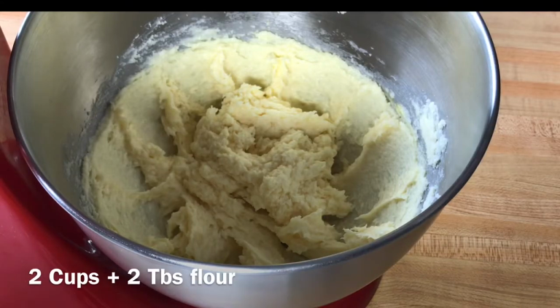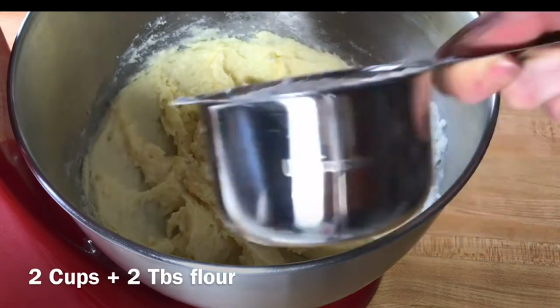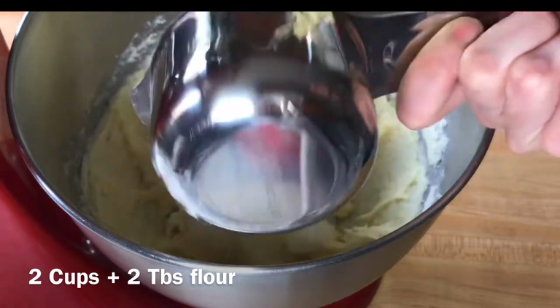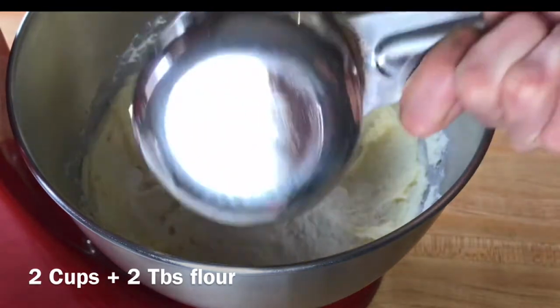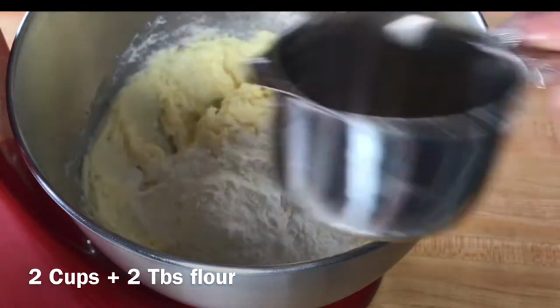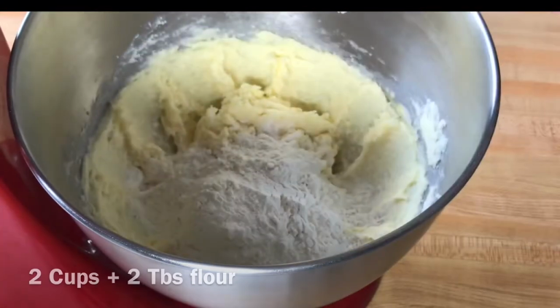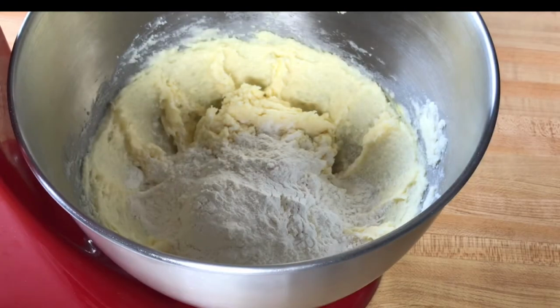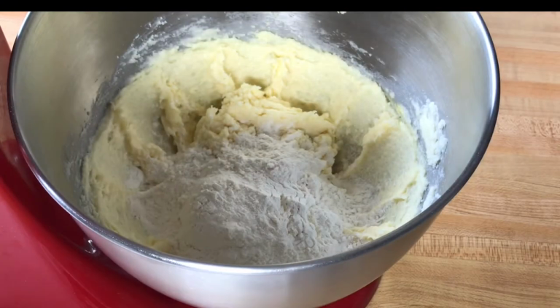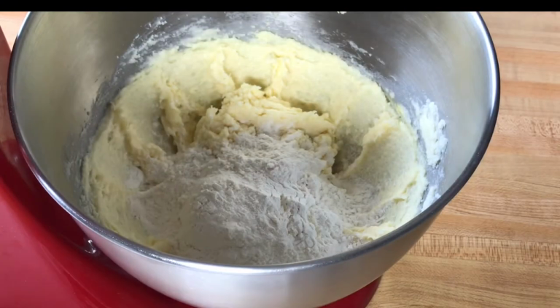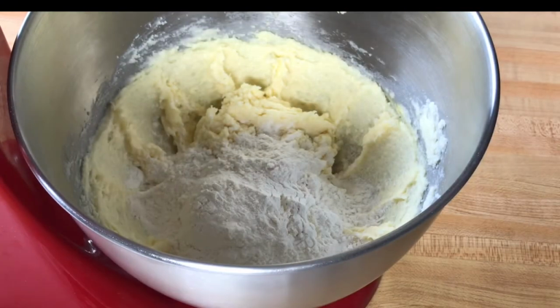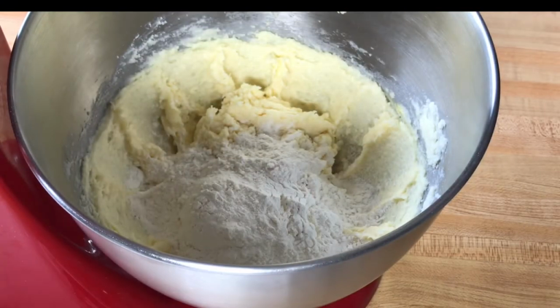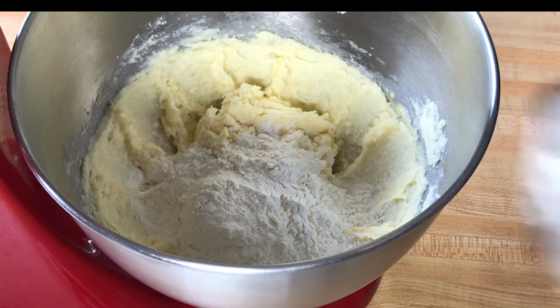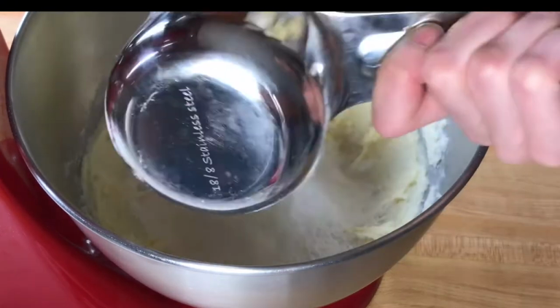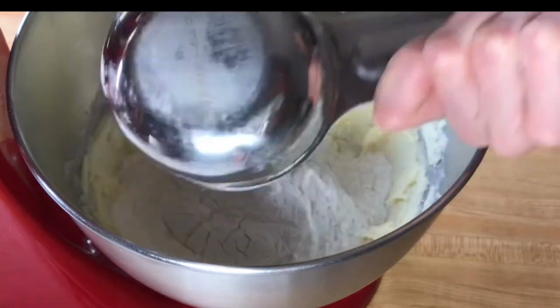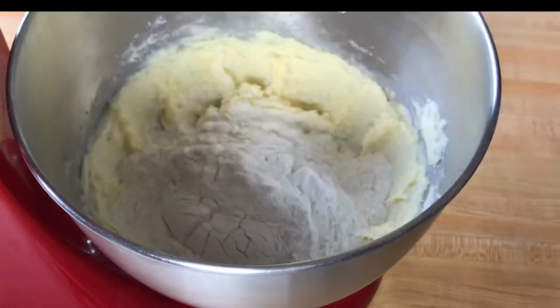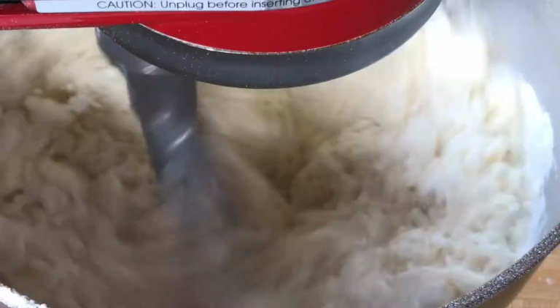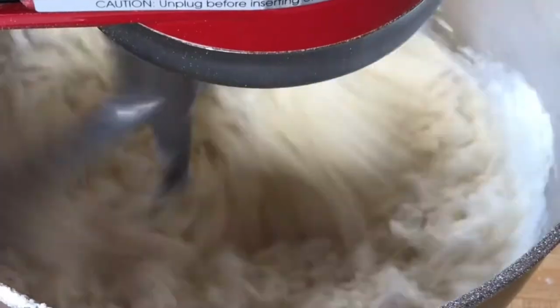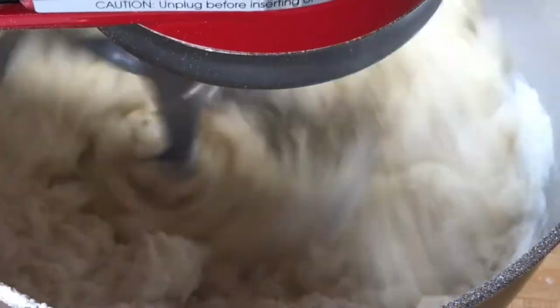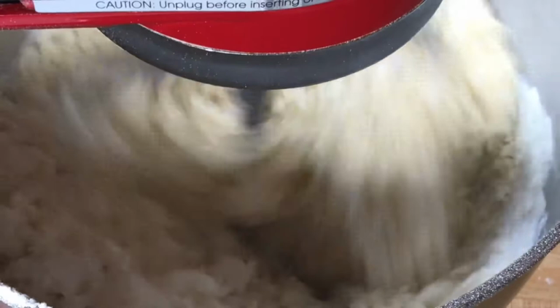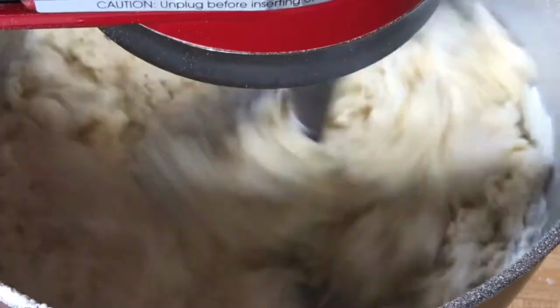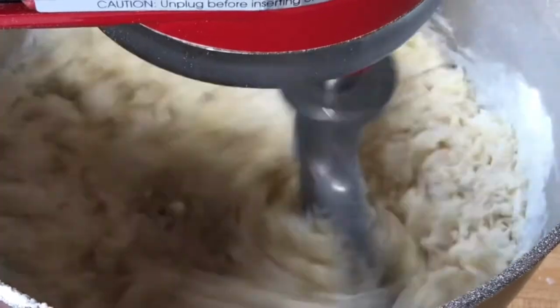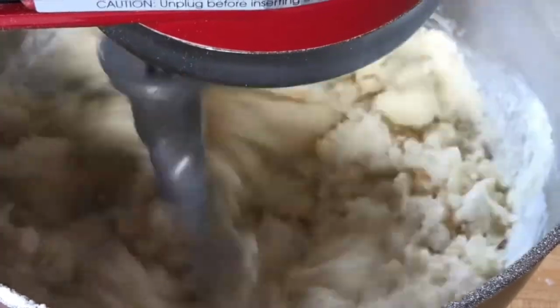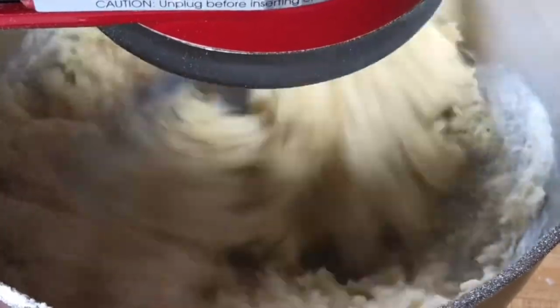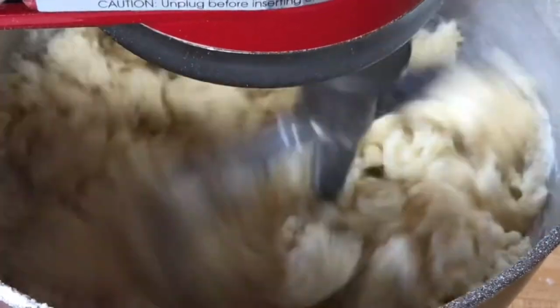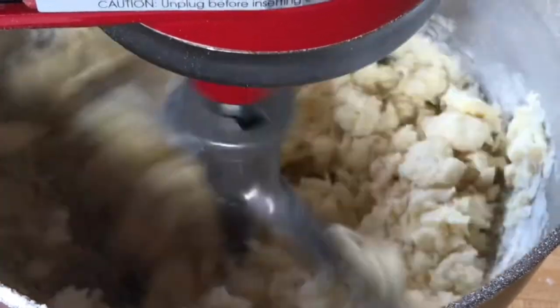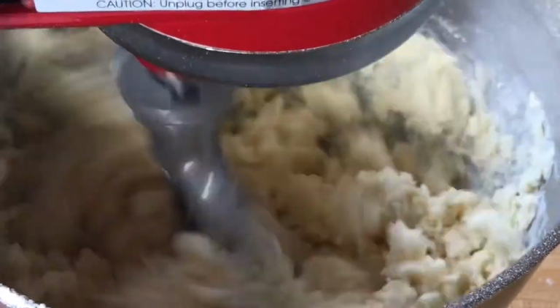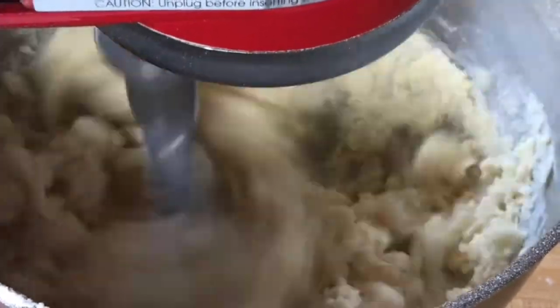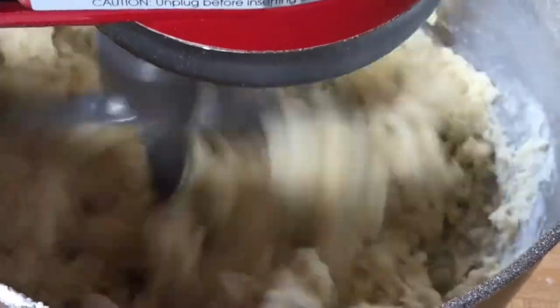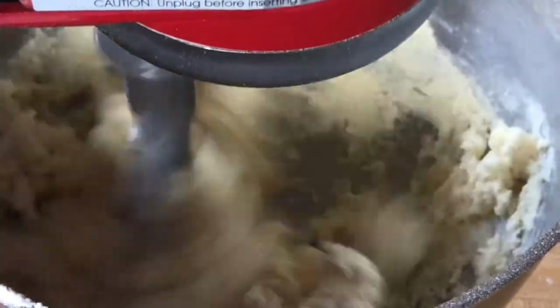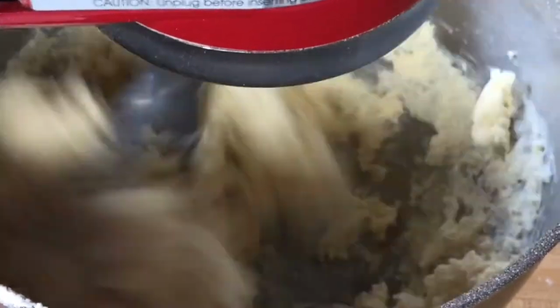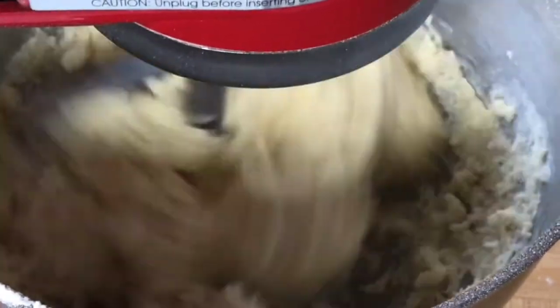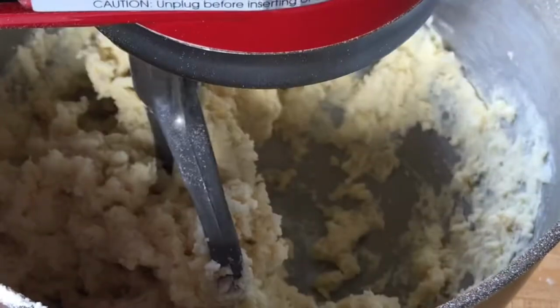Next we'll add in our flour and continue mixing on low until your dough comes together.